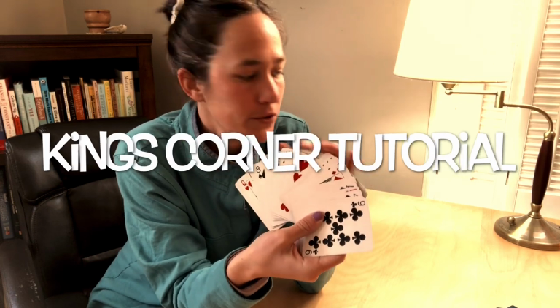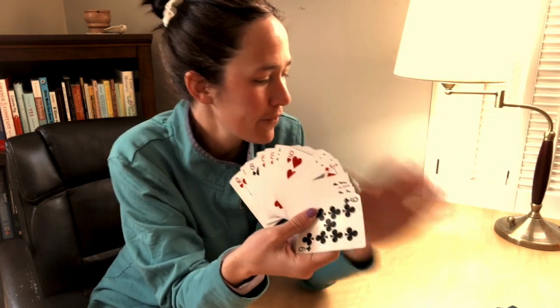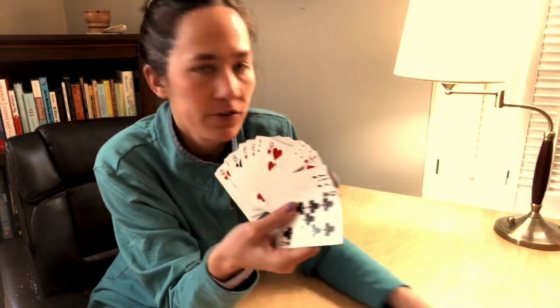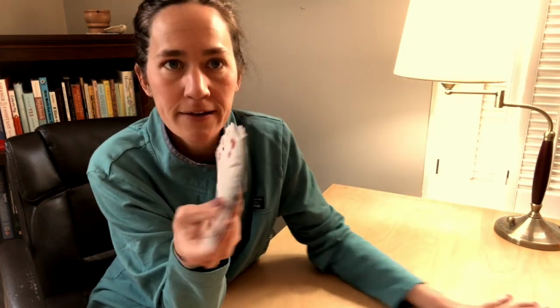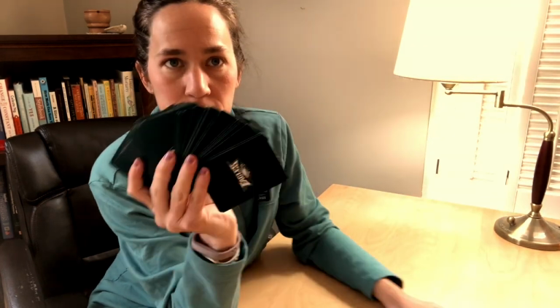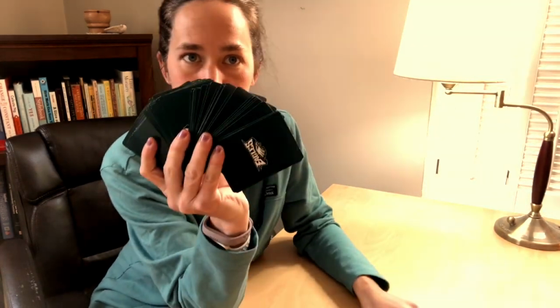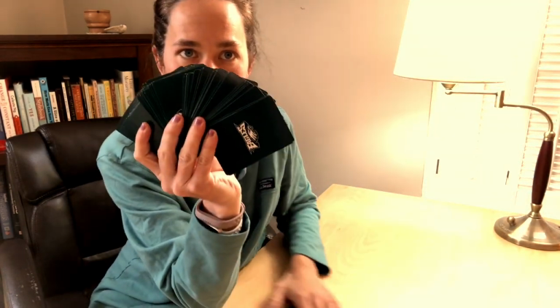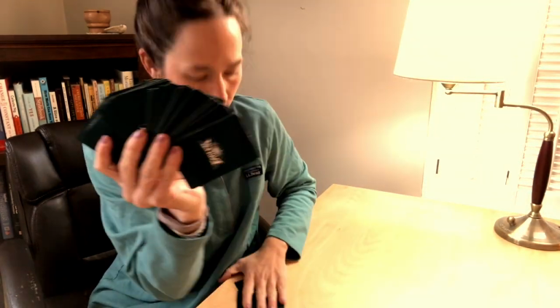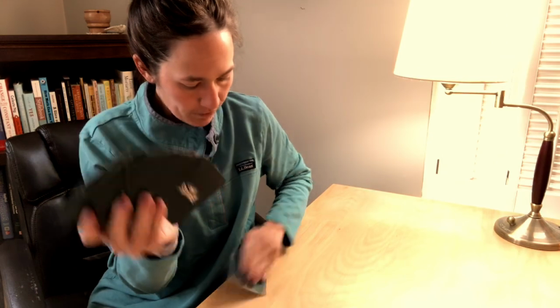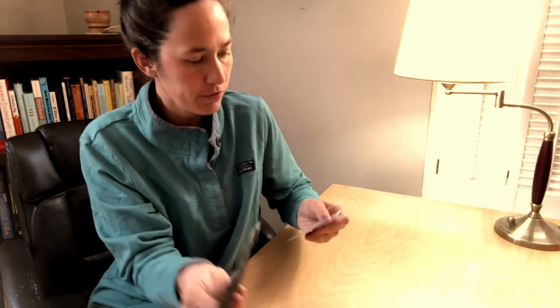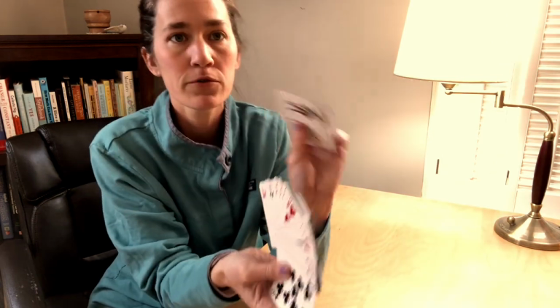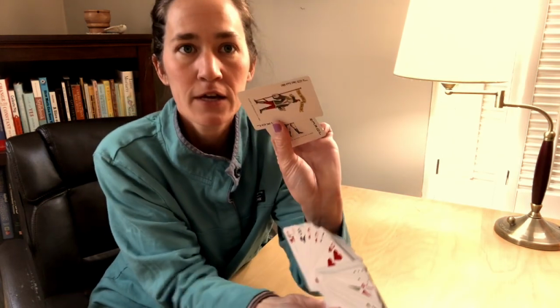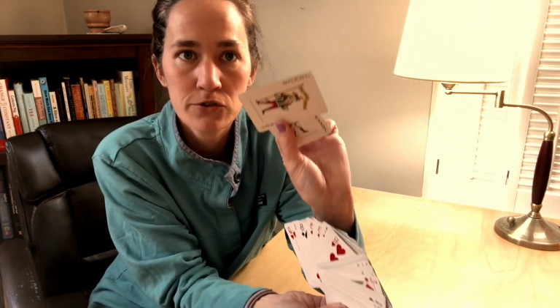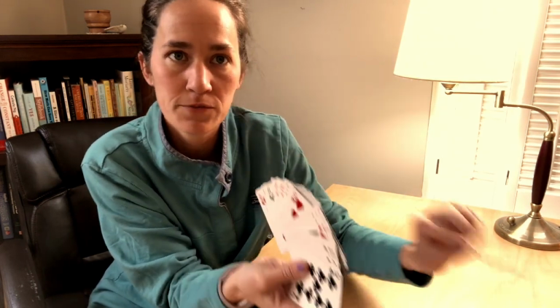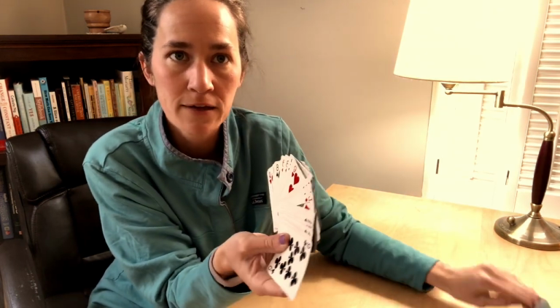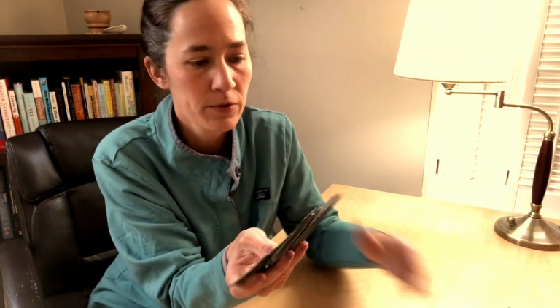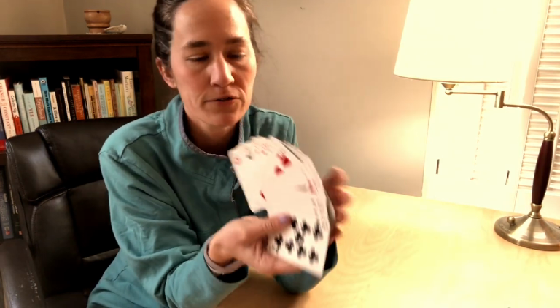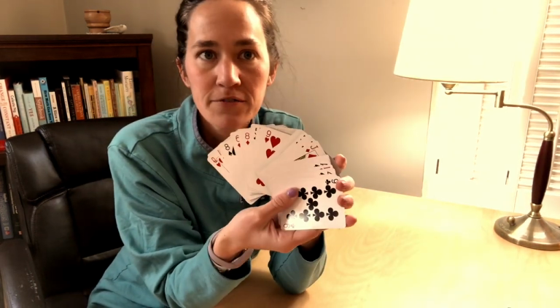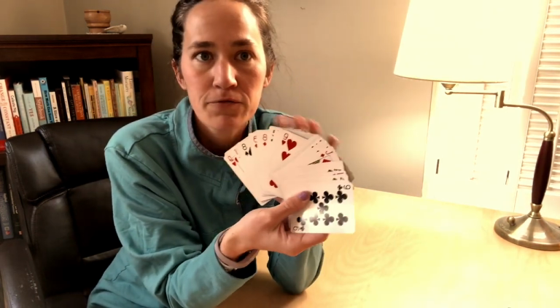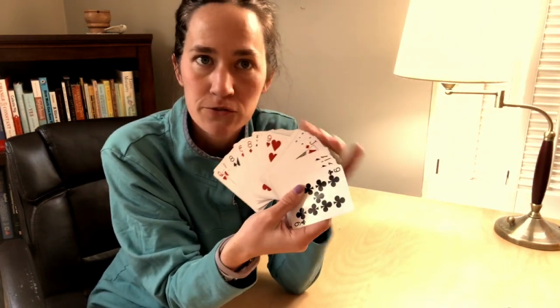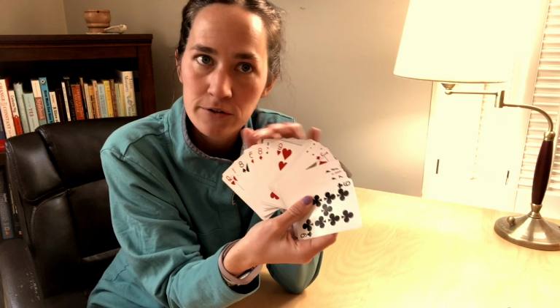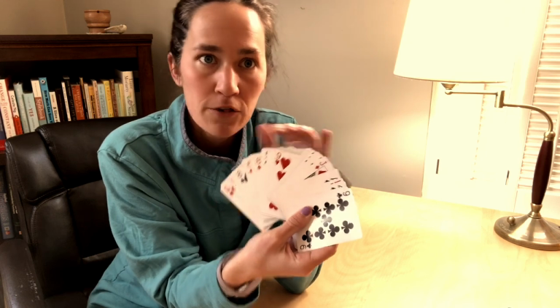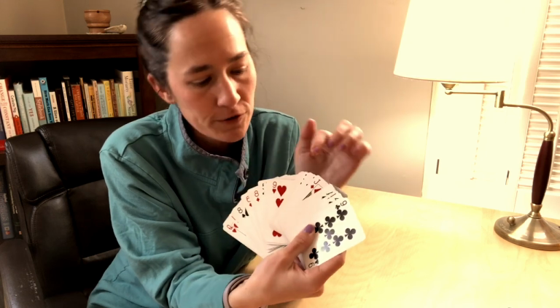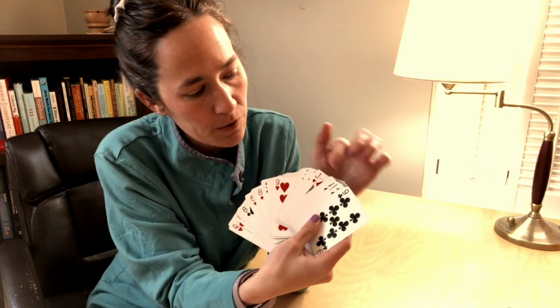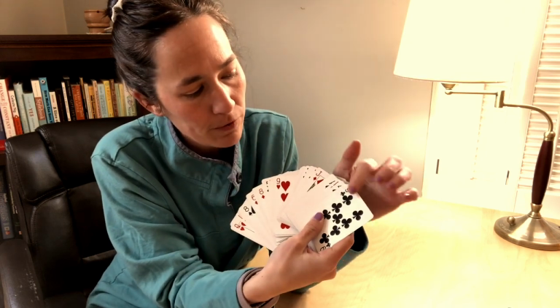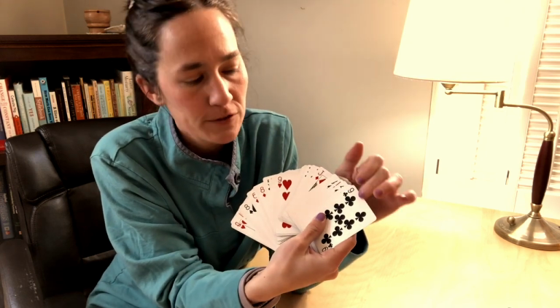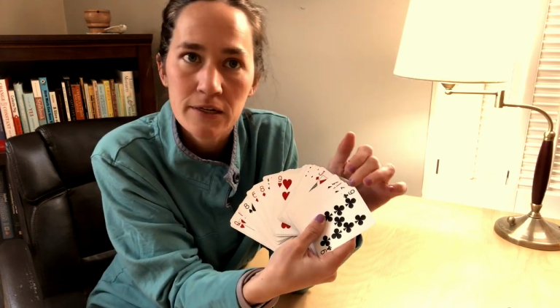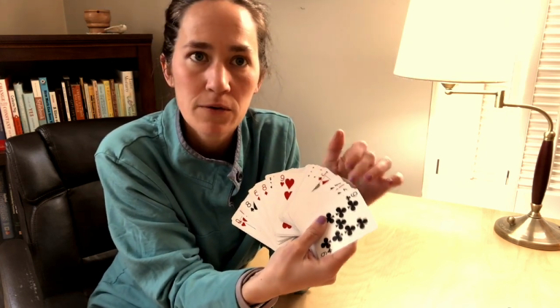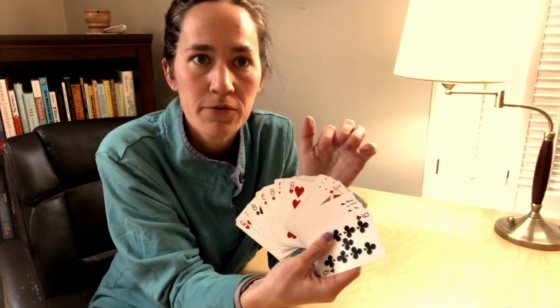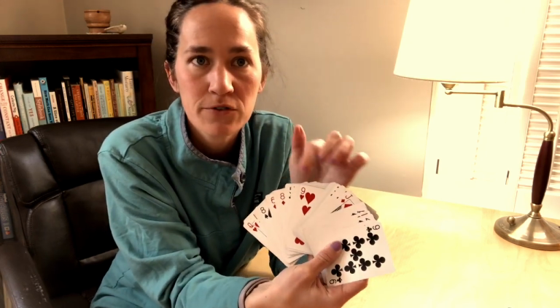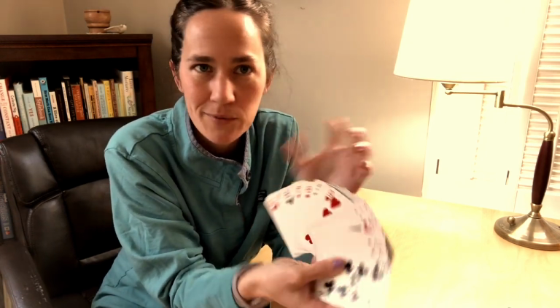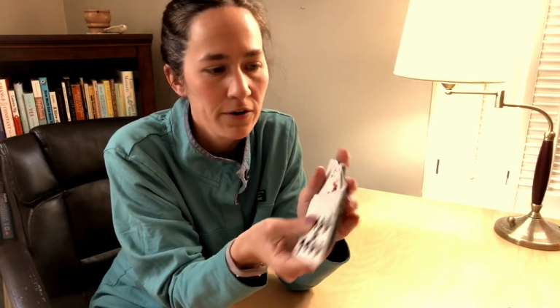So here I have a standard deck — you can see it's Philadelphia Eagles. I've already removed the two jokers from the deck. So how many cards do I have left? I have the 52 cards, the four suits. The black ones are the spades and the clubs, and the red ones are the diamonds and the hearts.